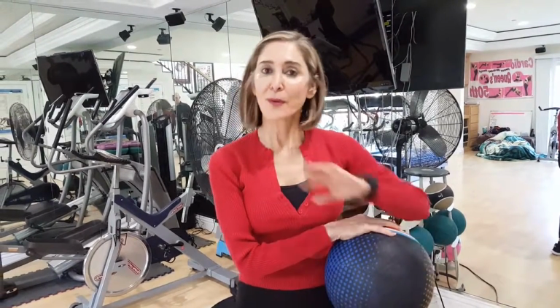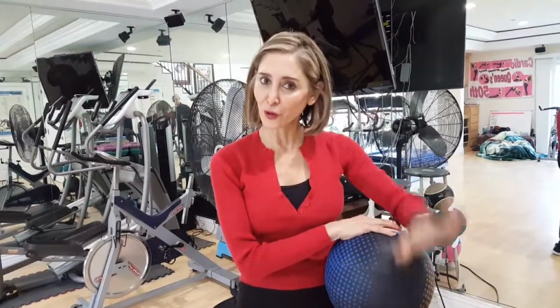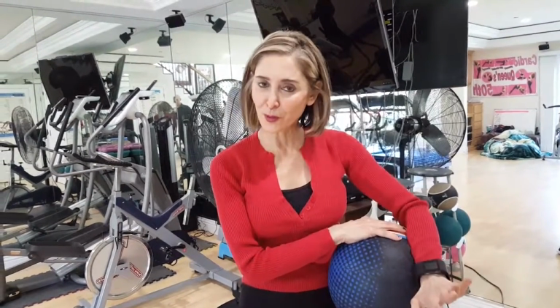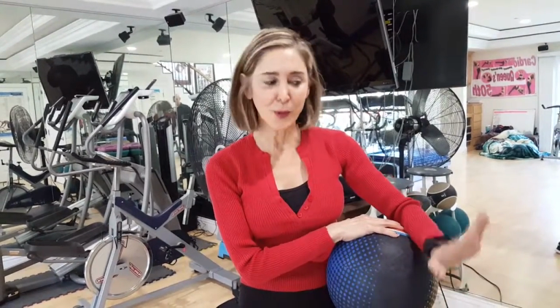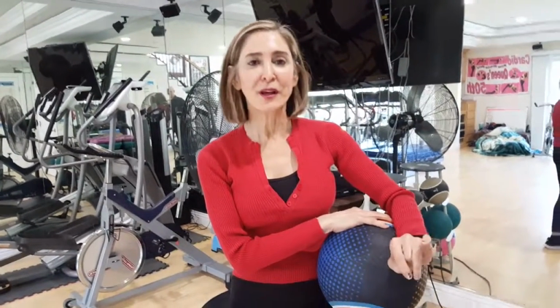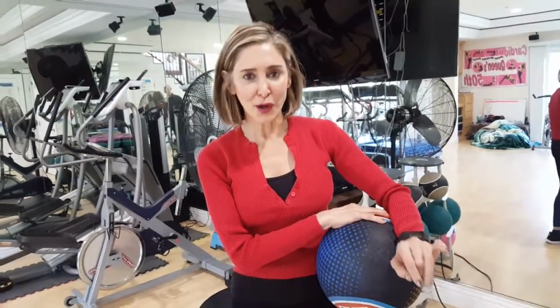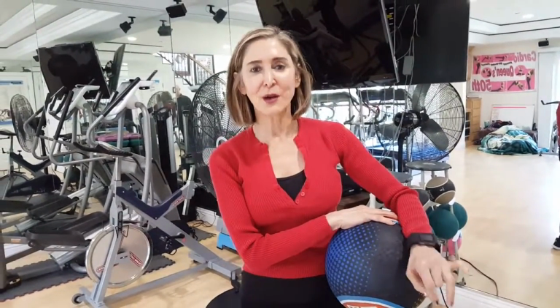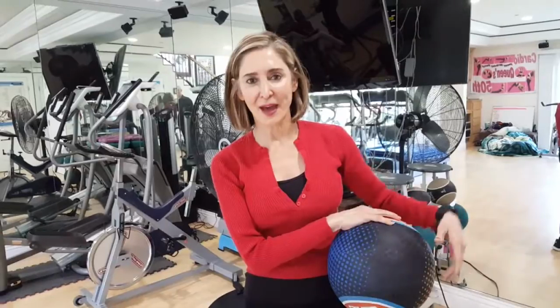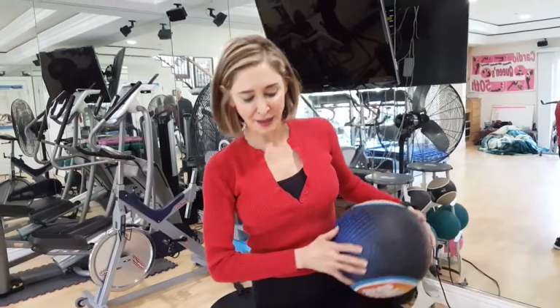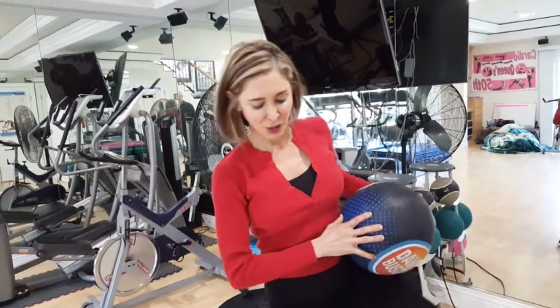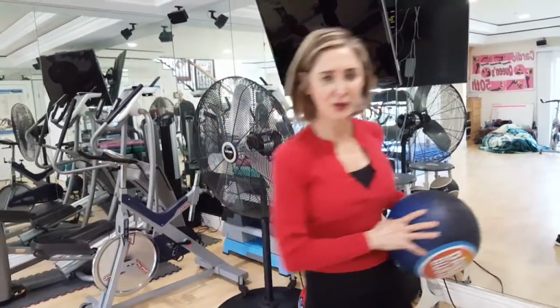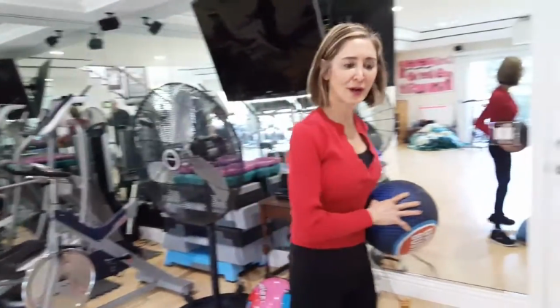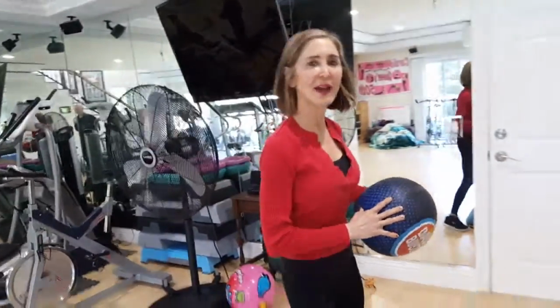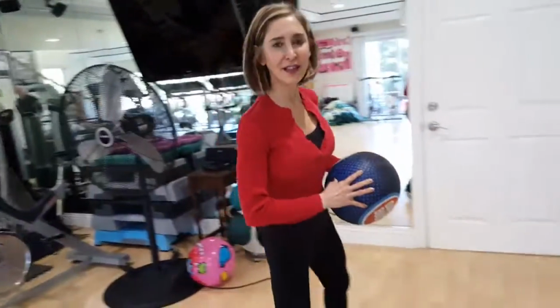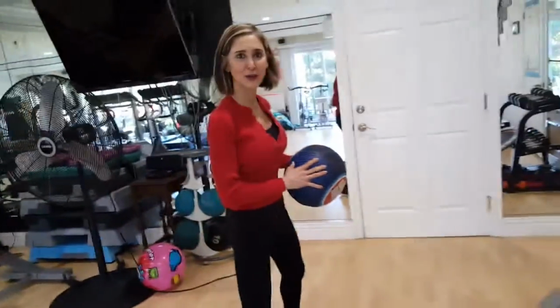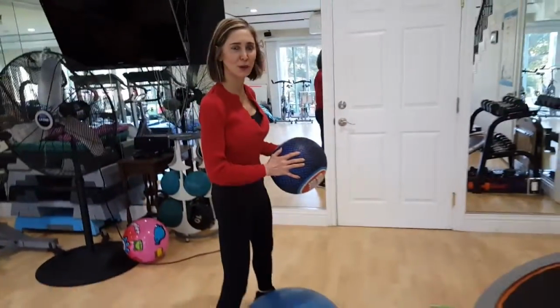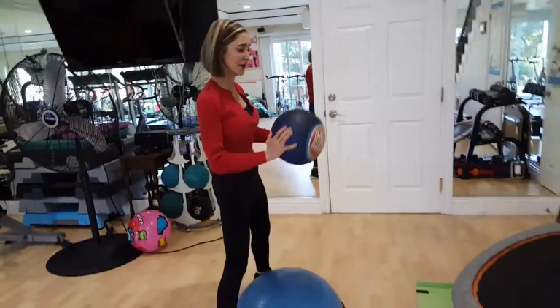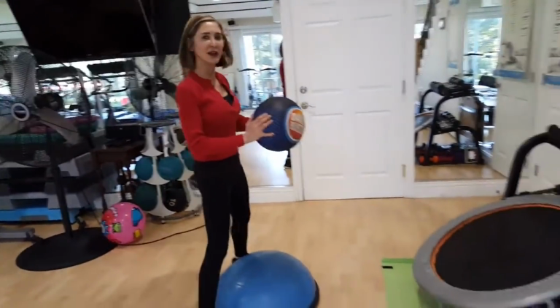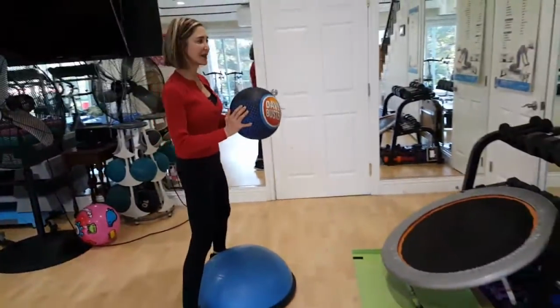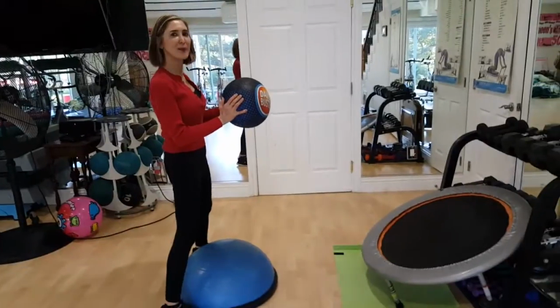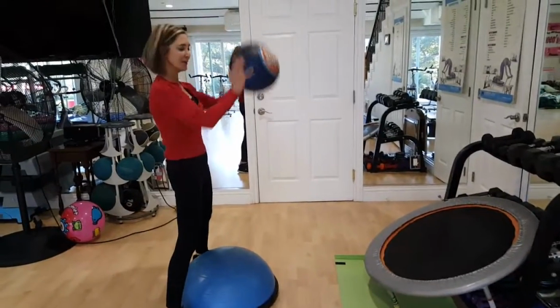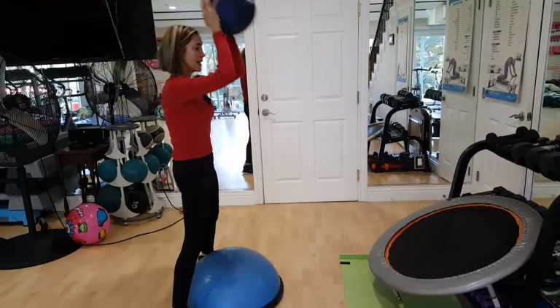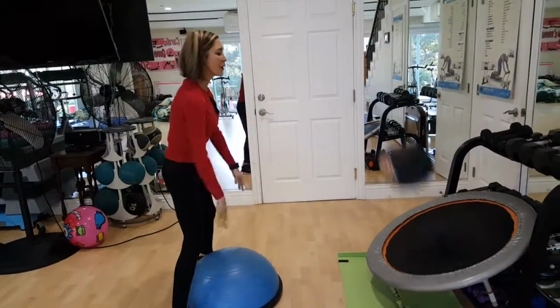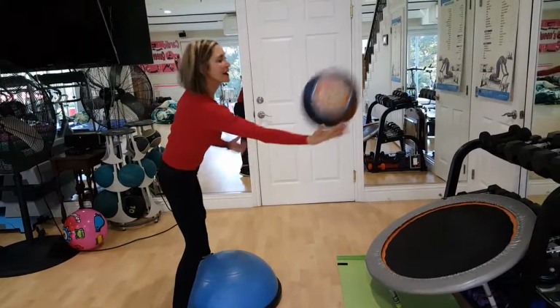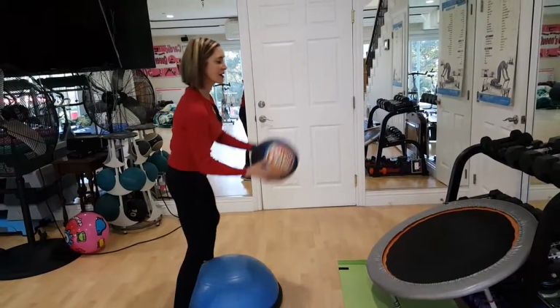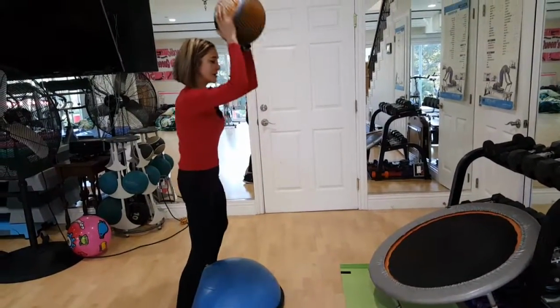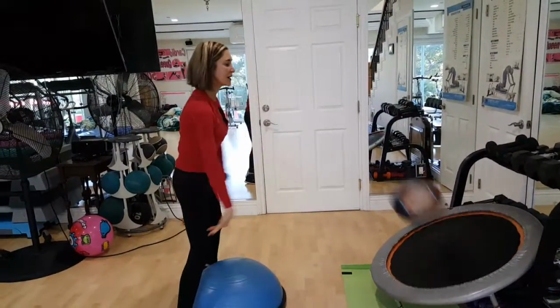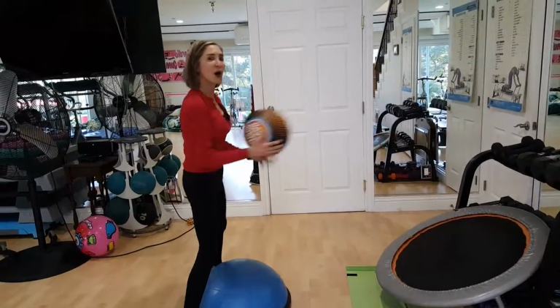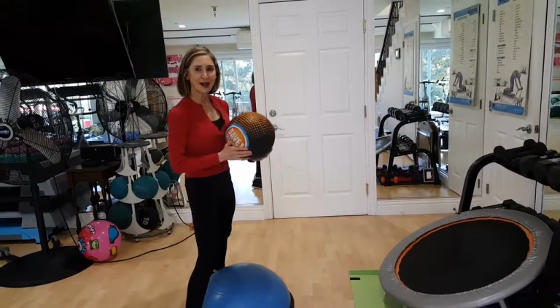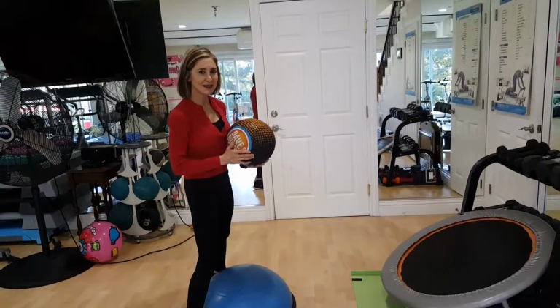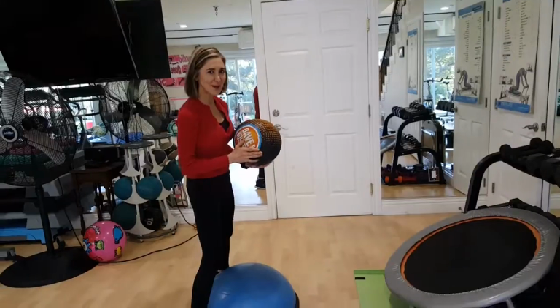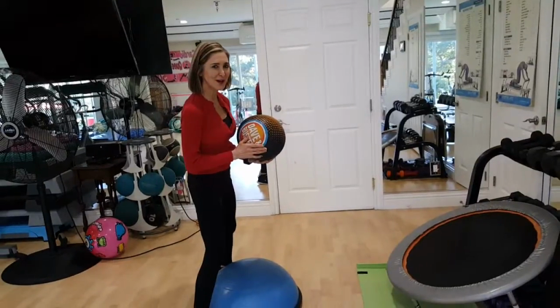Now, before you do the bosu board, try it without it. We're going to straddle that and see if we can do it without it. You're going to take the ball and throw it and try to catch it. That's not a problem at all.